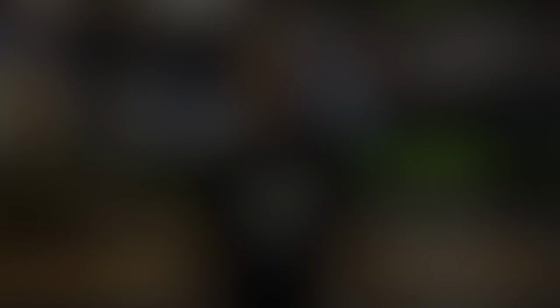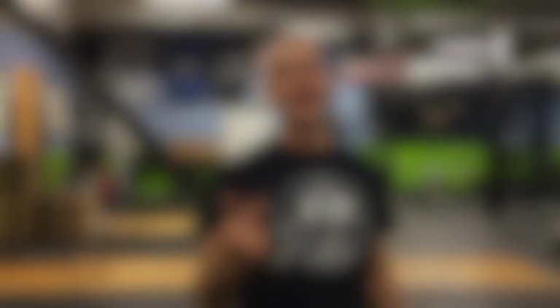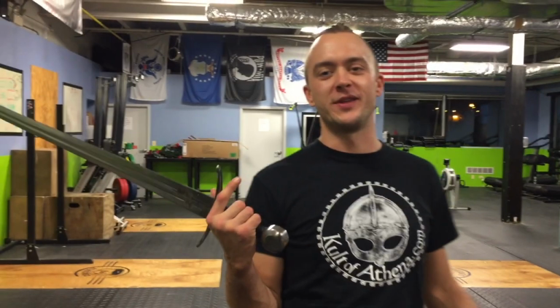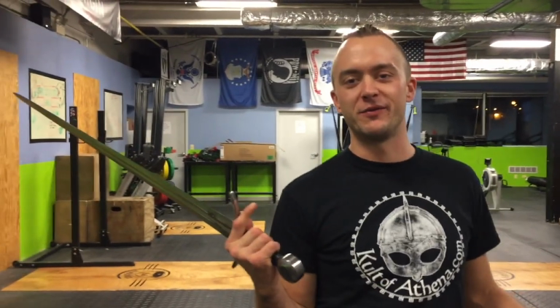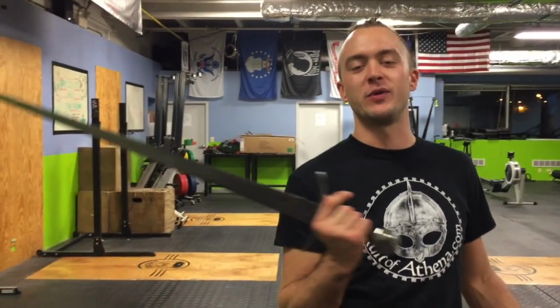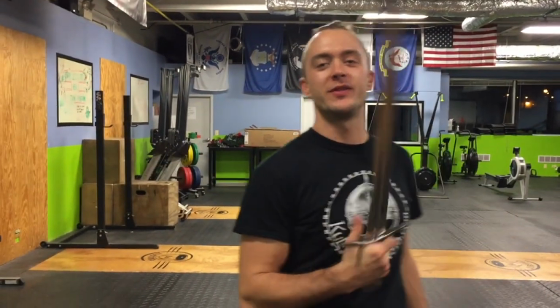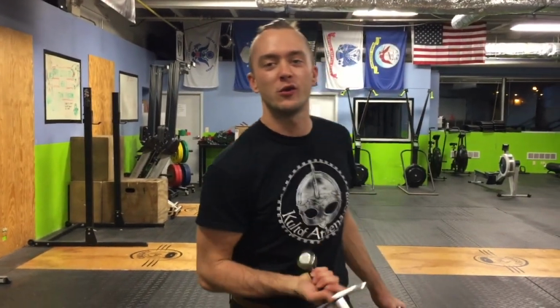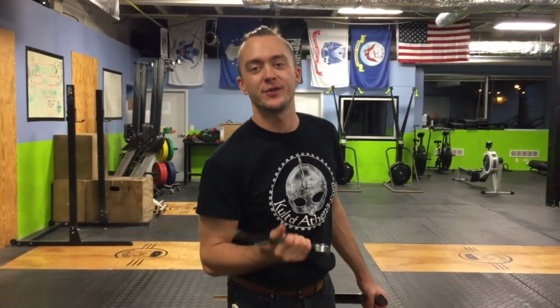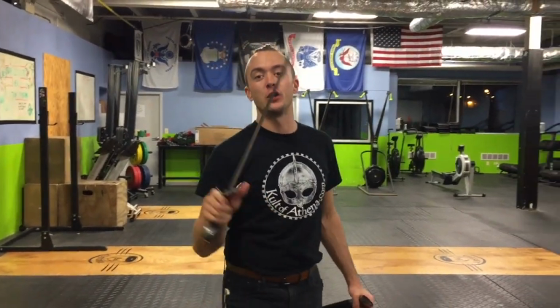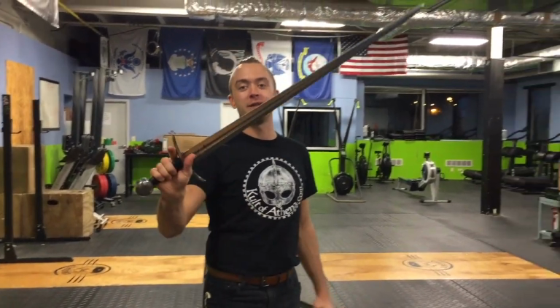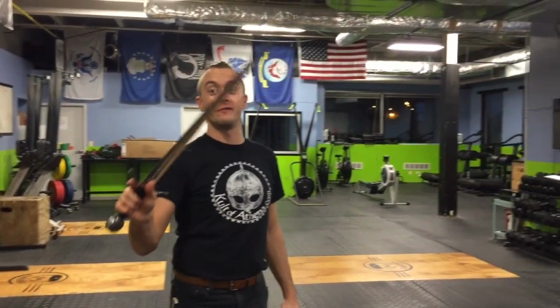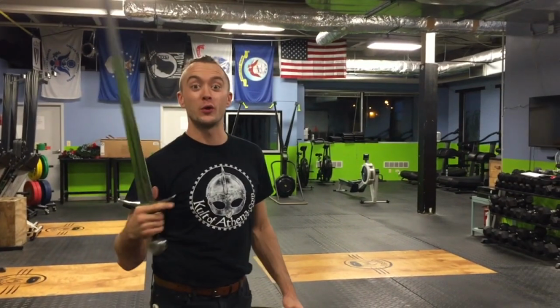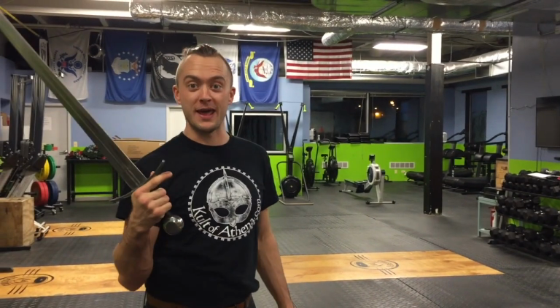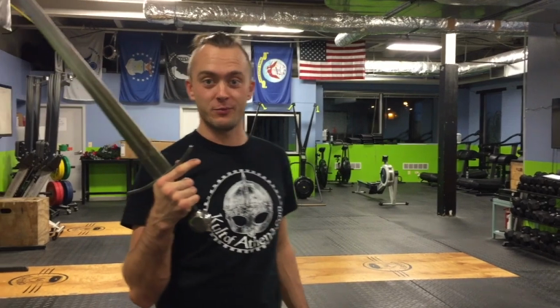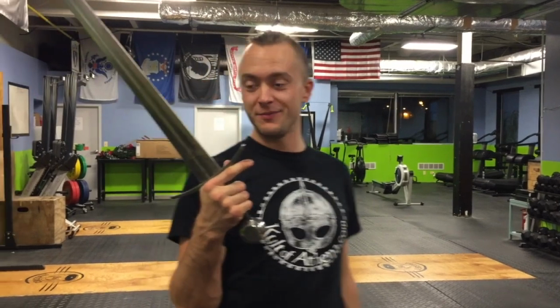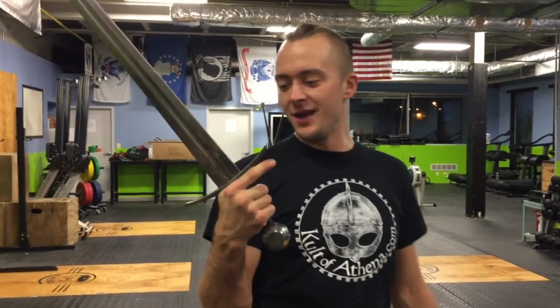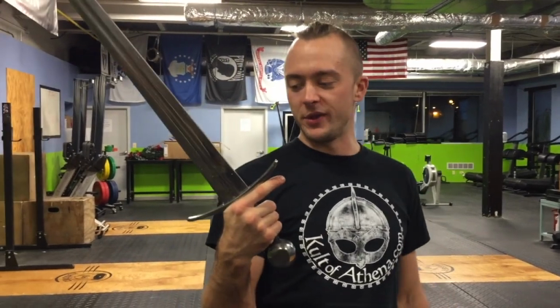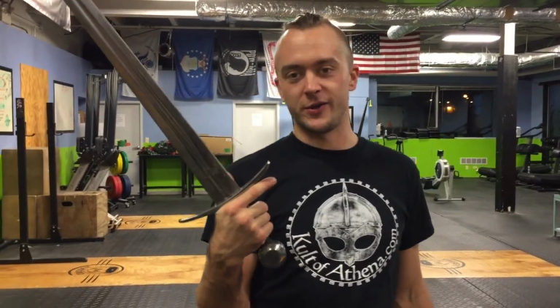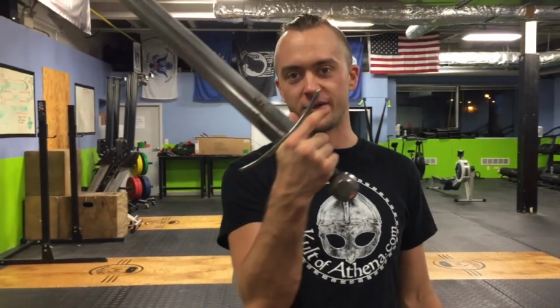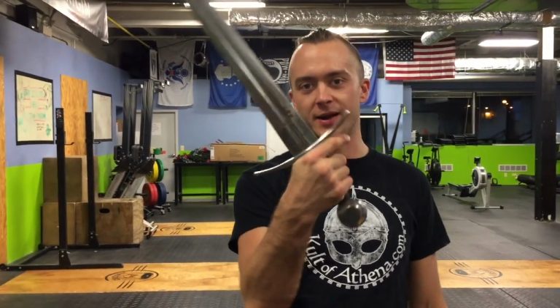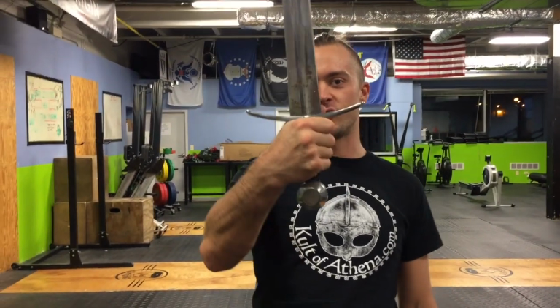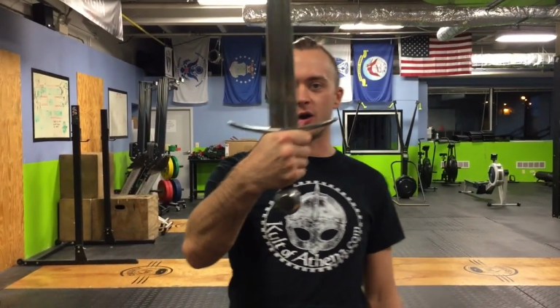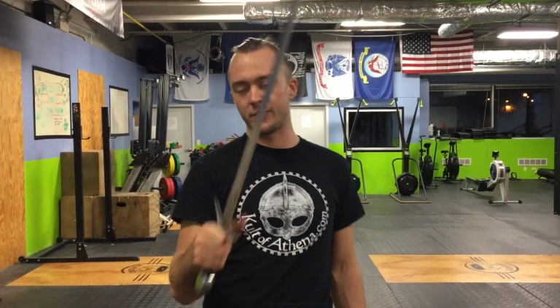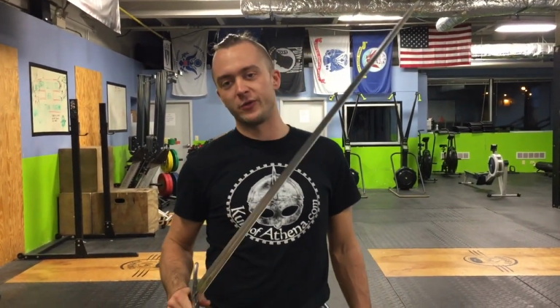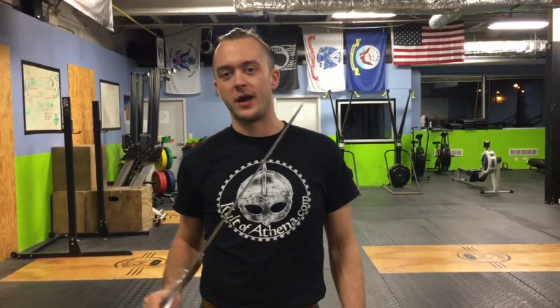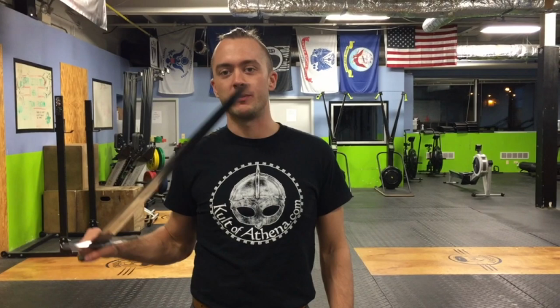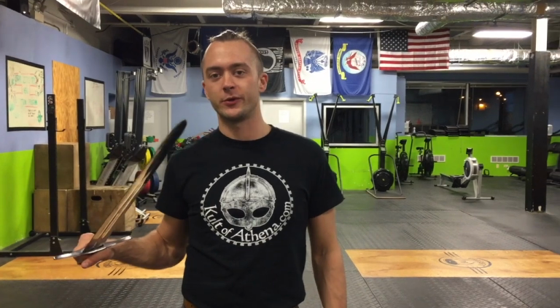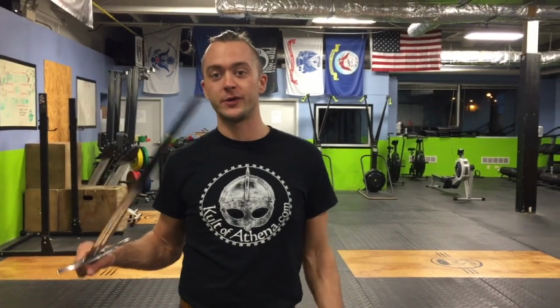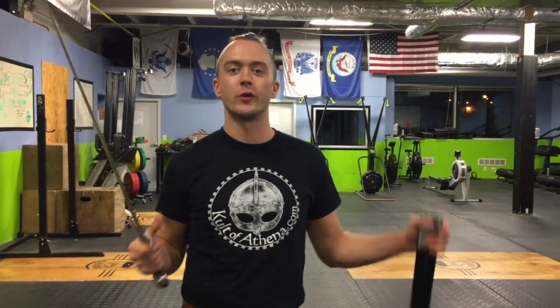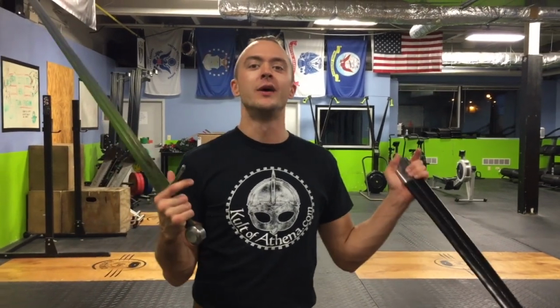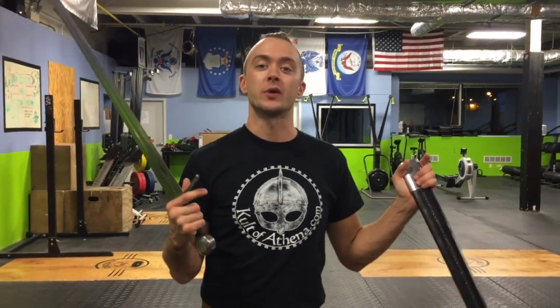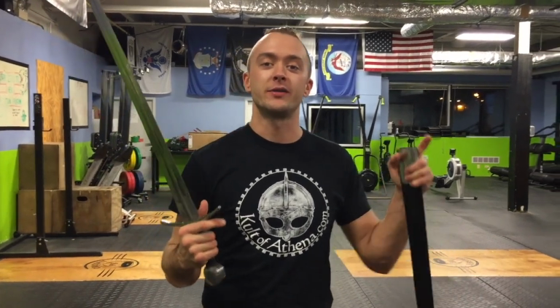Welcome back to Blade Reviews. We have the Windlass Steelcrafts European Sword — a very original name for this blade. It's a very simple design with a nice cross guard. It has some specs on it, some up-close looks, and of course some cut testing.